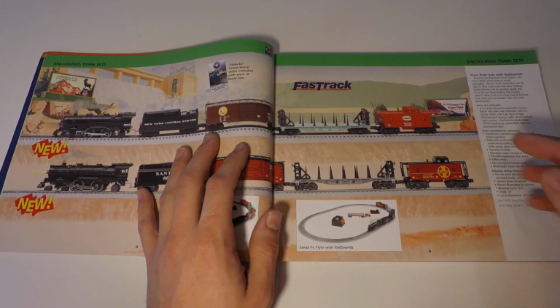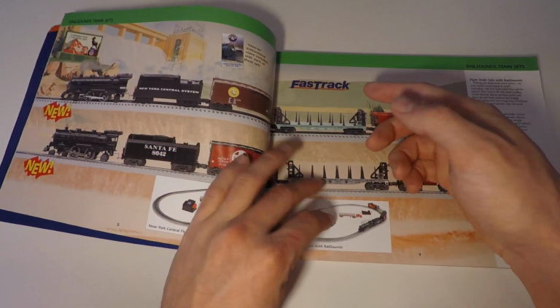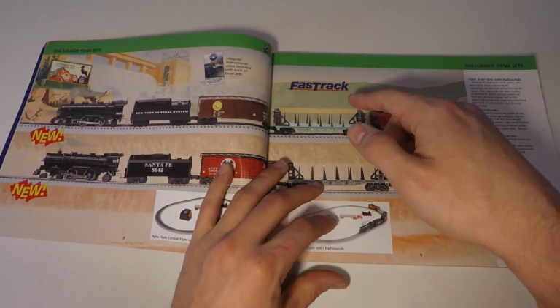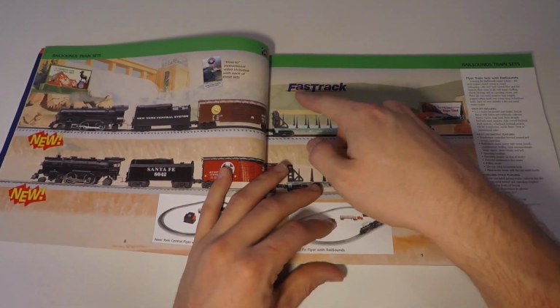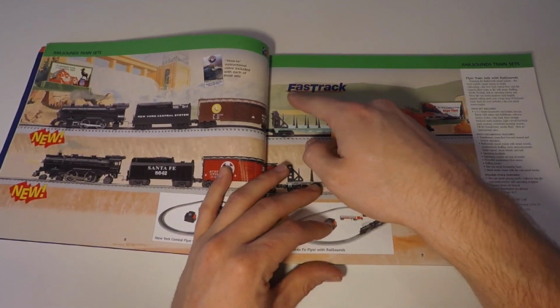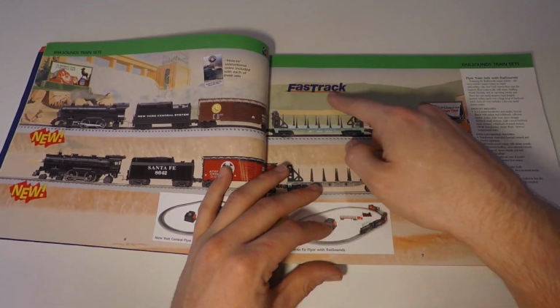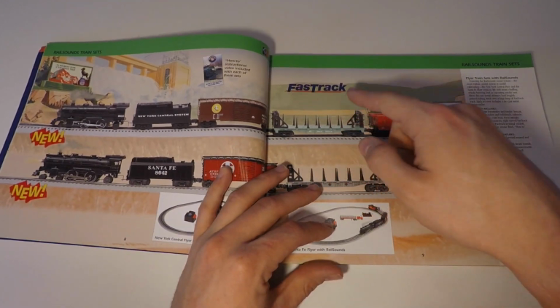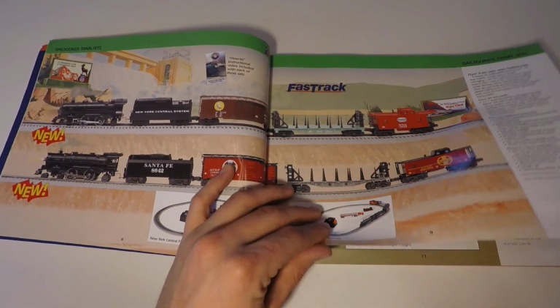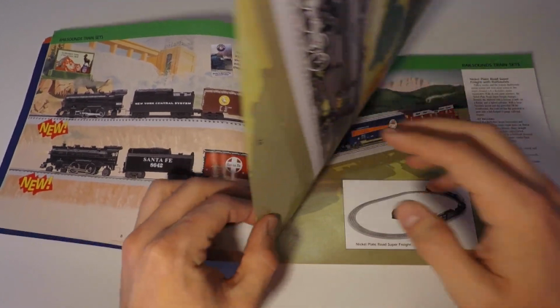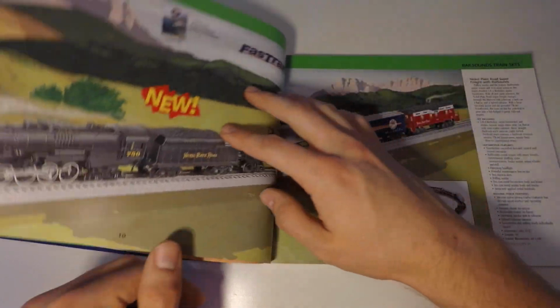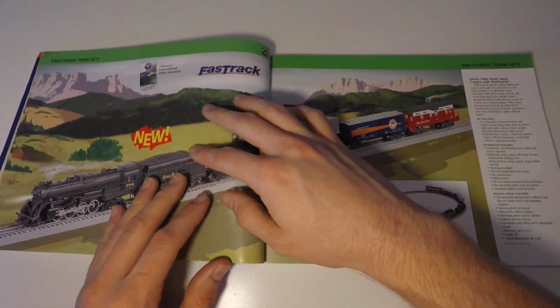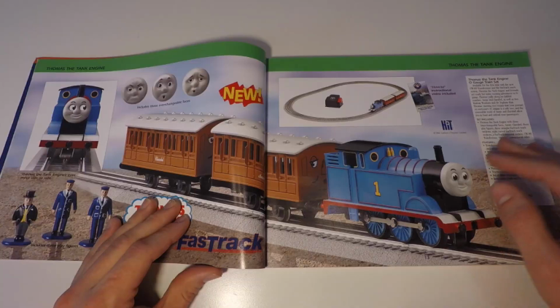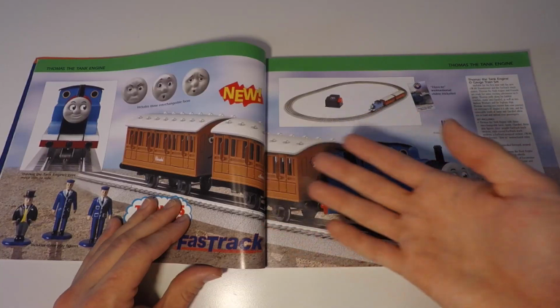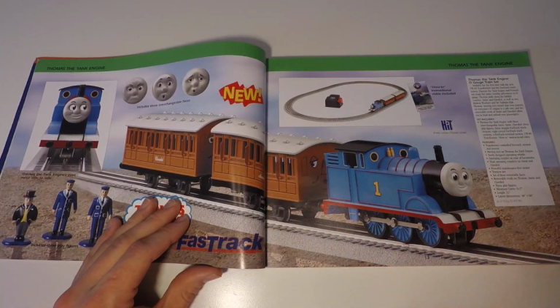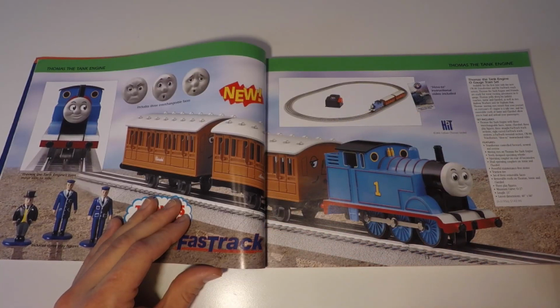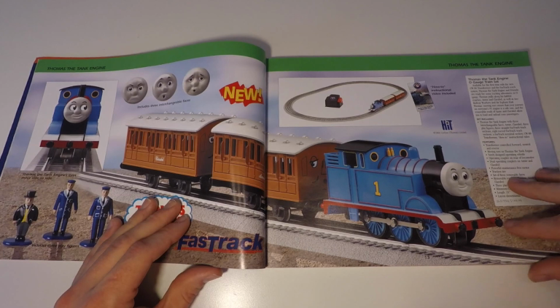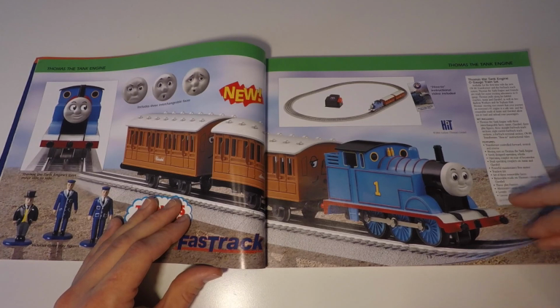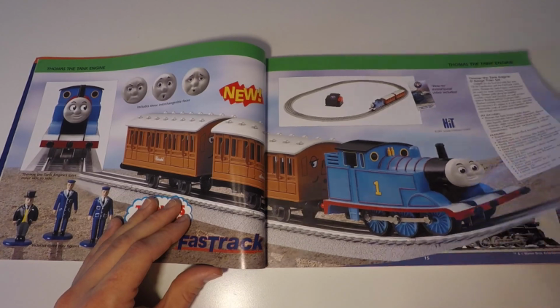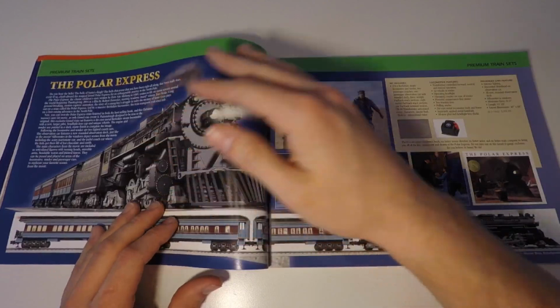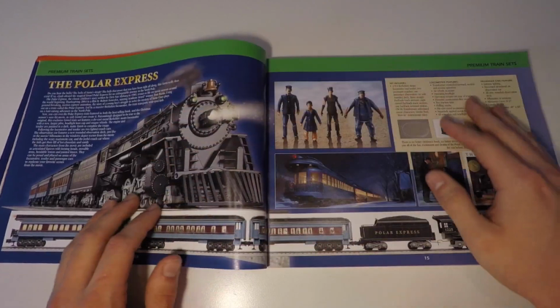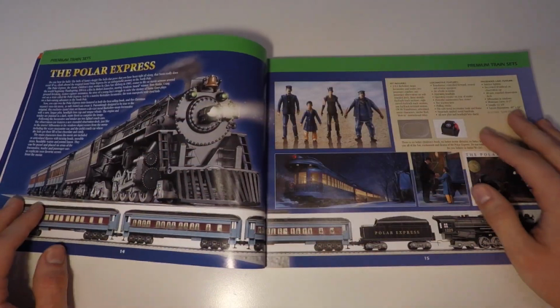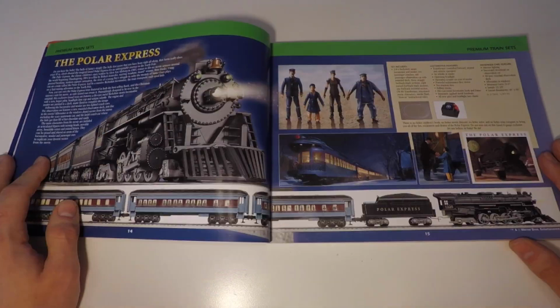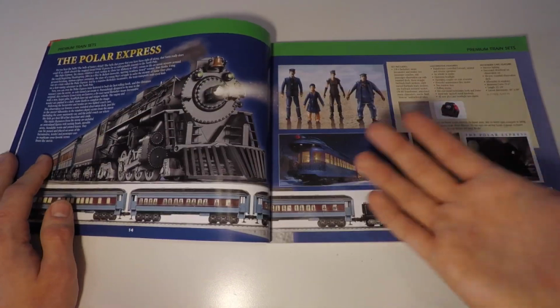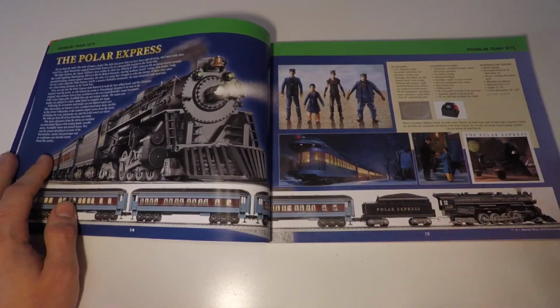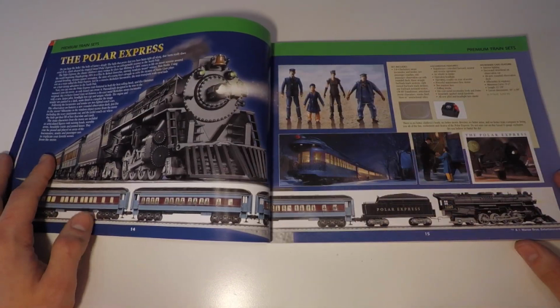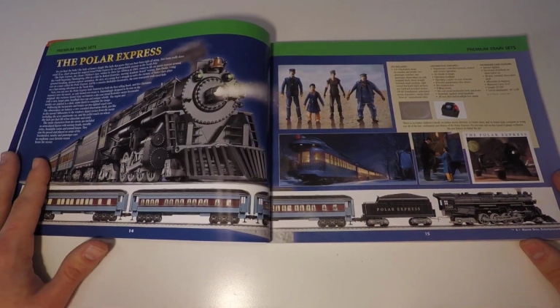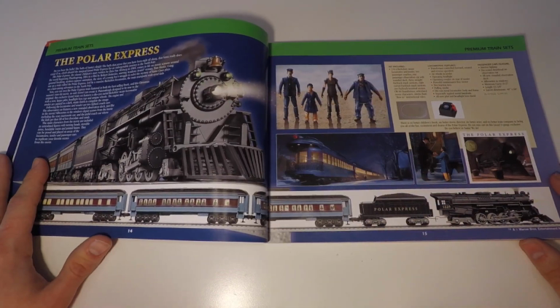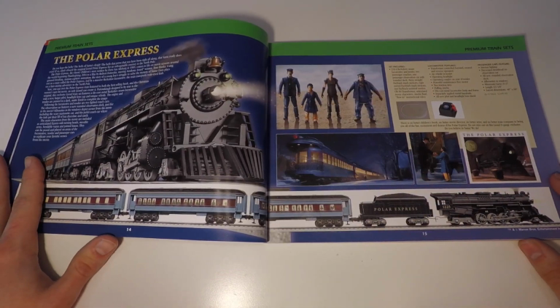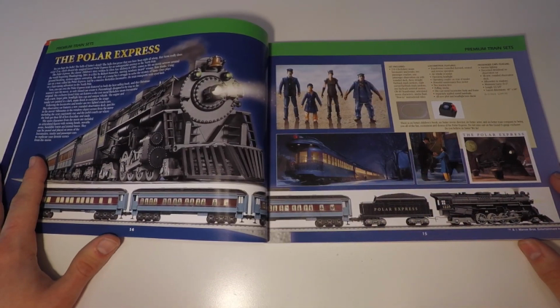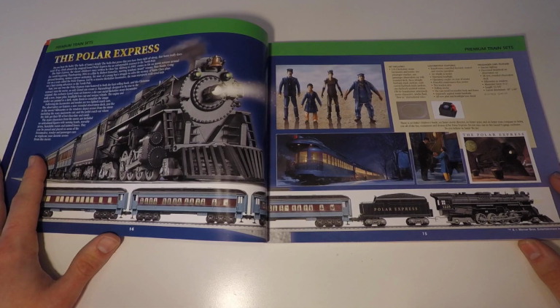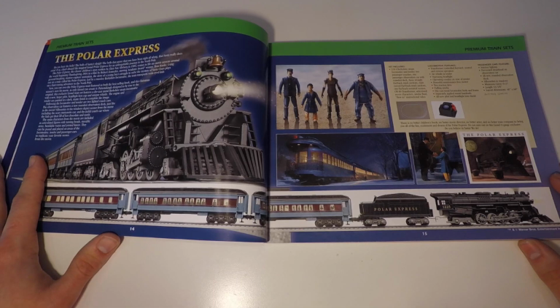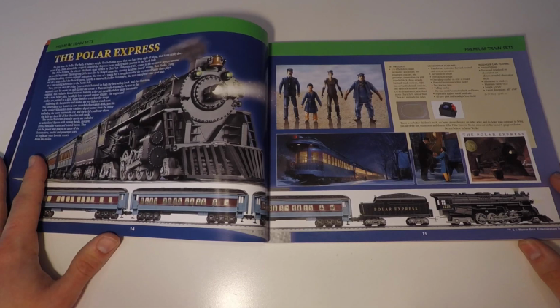When this catalog was released, I think Fast Track was relatively new. Here's an old Thomas the Tank Engine set. And here we go — this is the Polar Express section, and I think this is what most of you are interested in seeing.